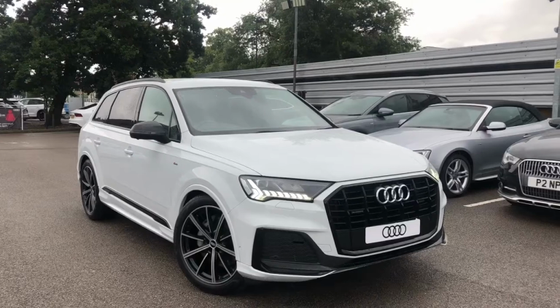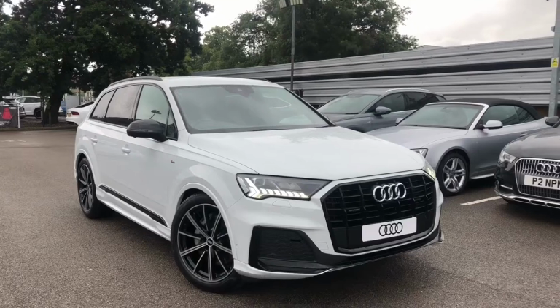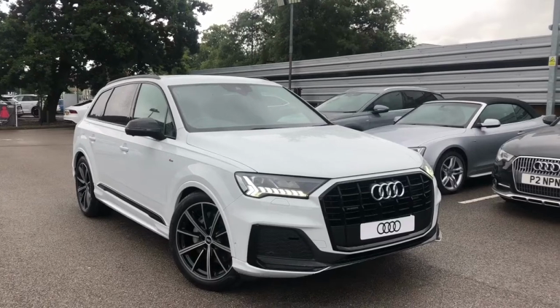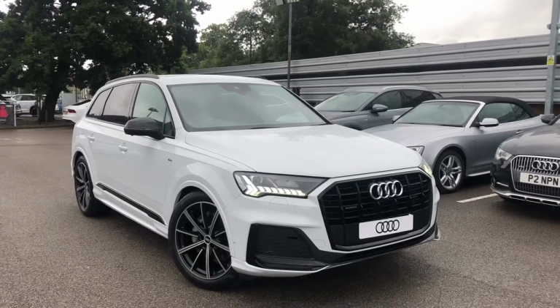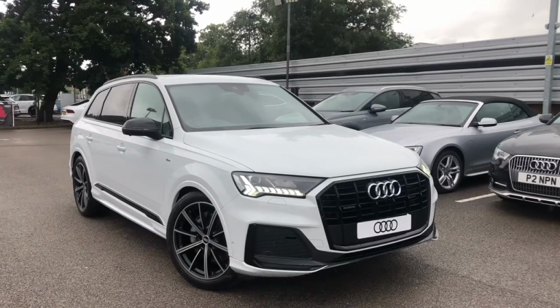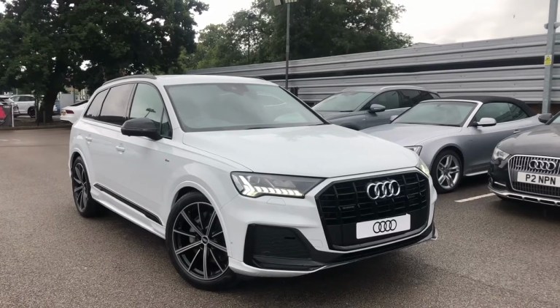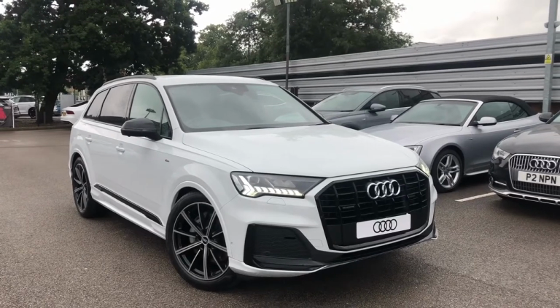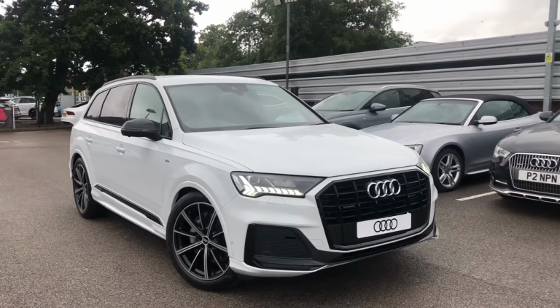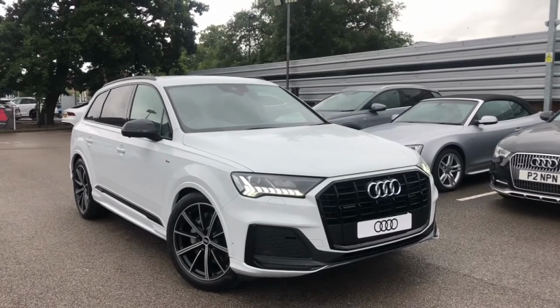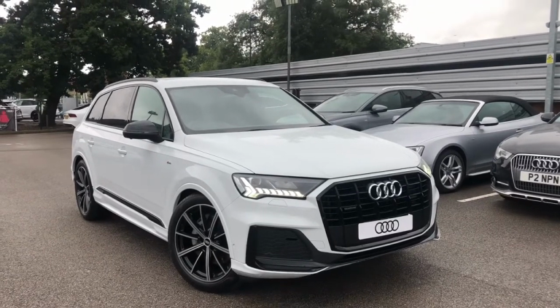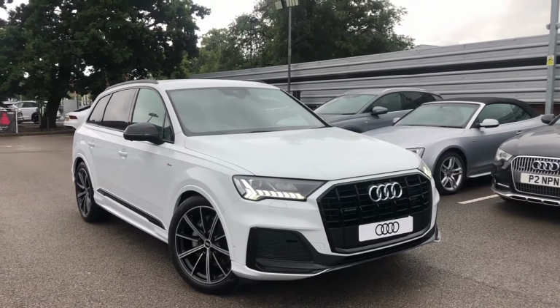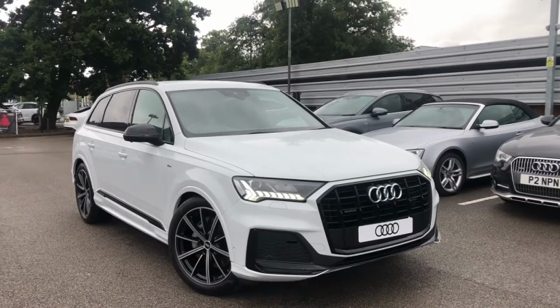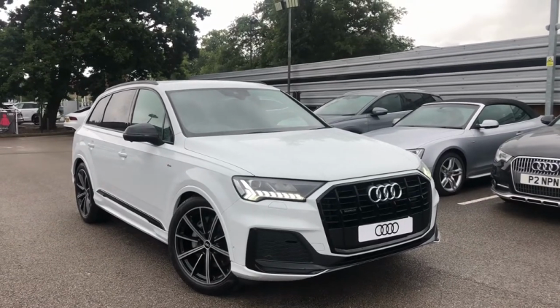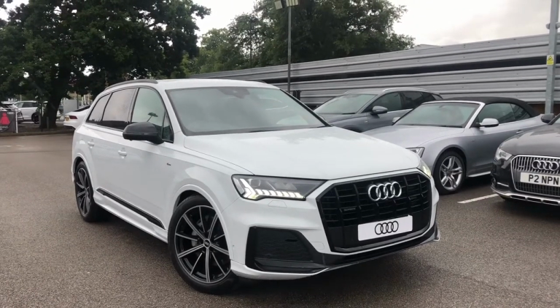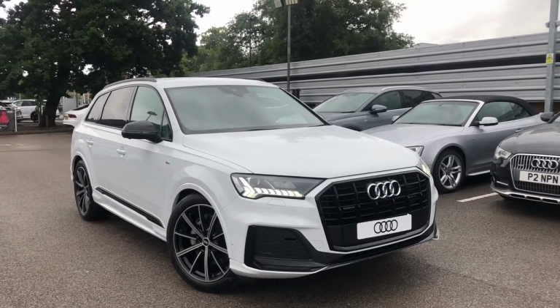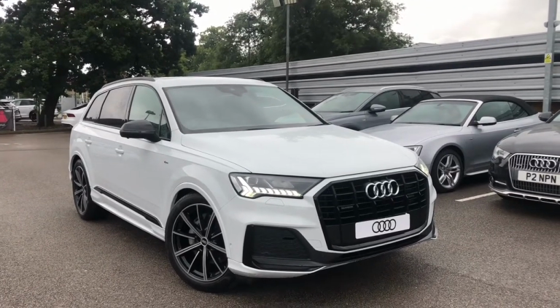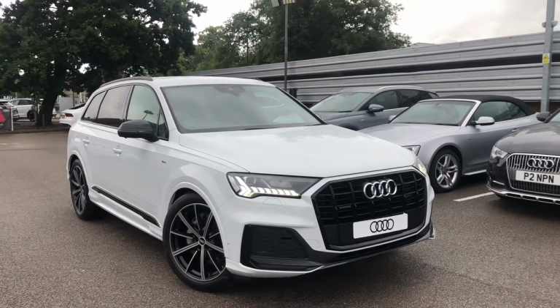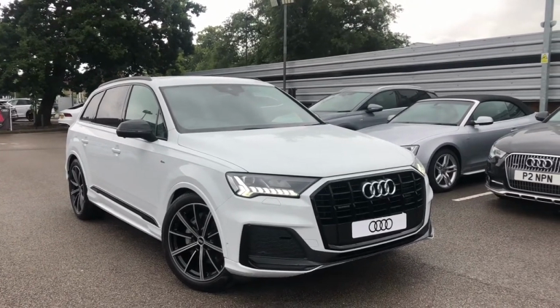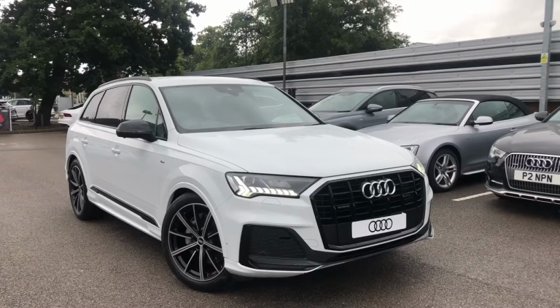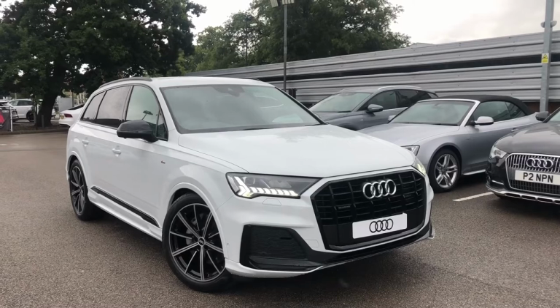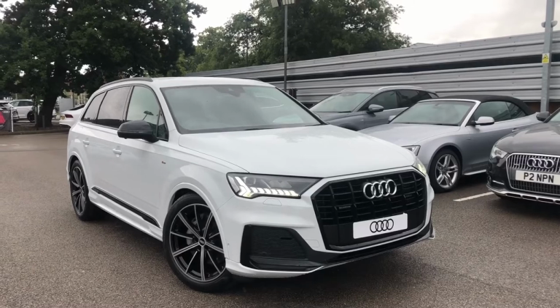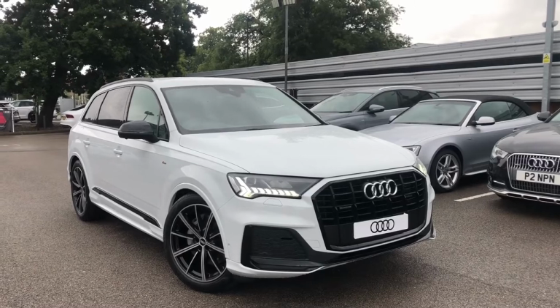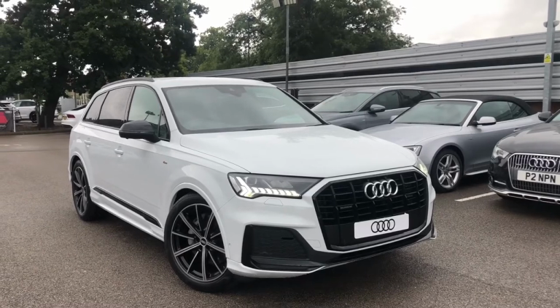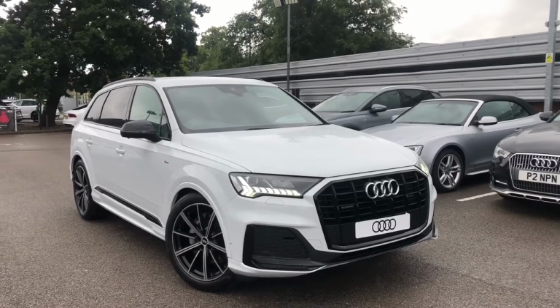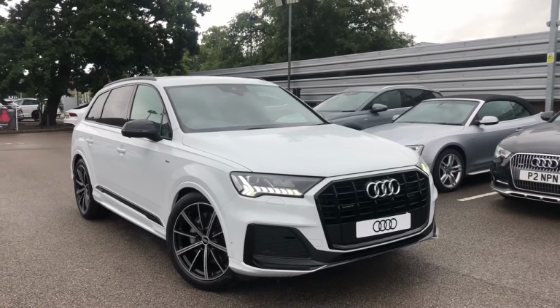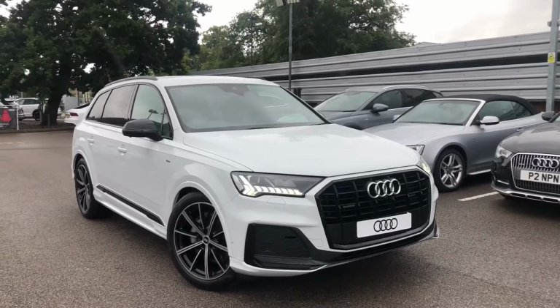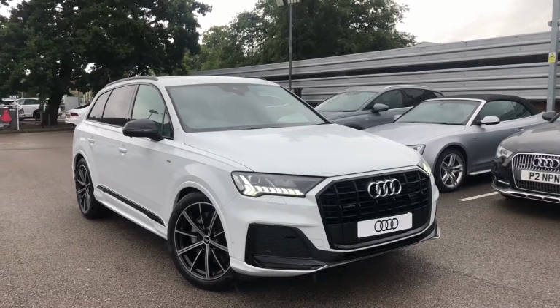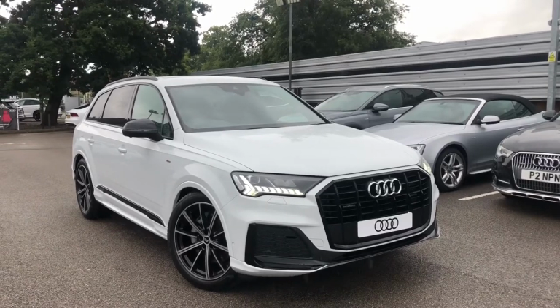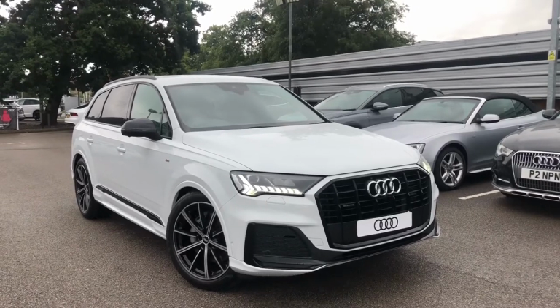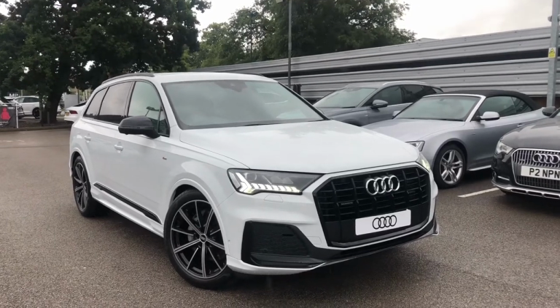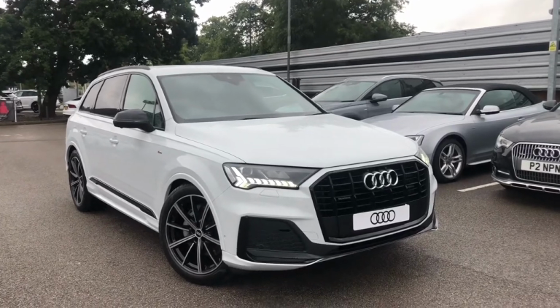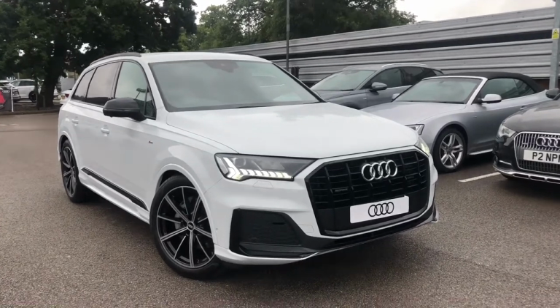Hello and welcome to Crowdy. My name is Natalia and today I'll be showing you around this brand new Audi Q7 3.0 TDI Black Edition, finished in a beautiful Glacier White.